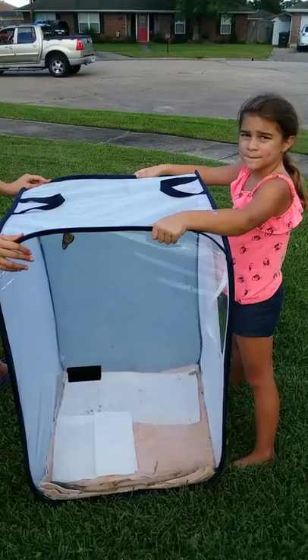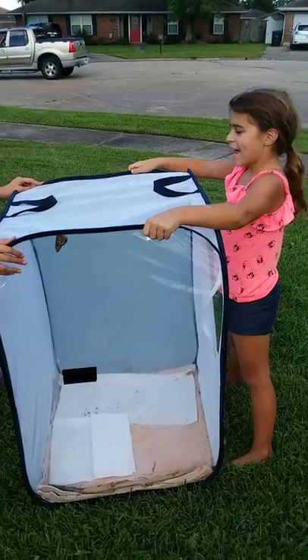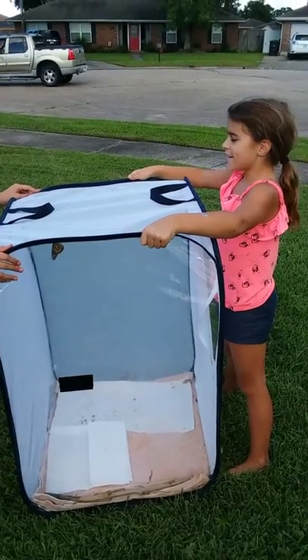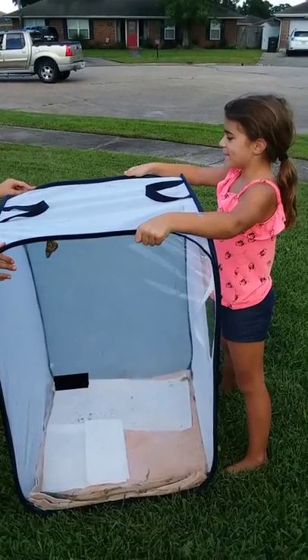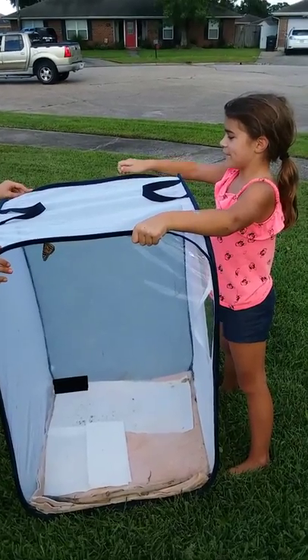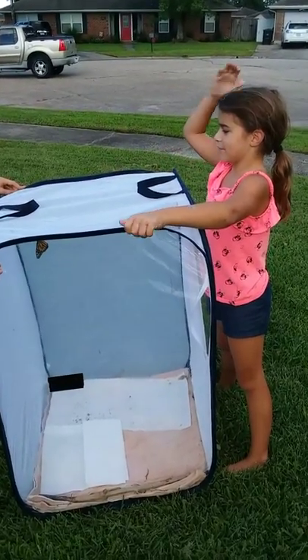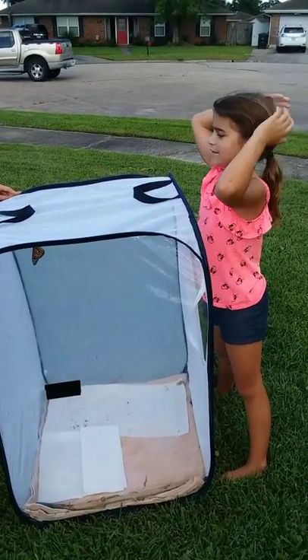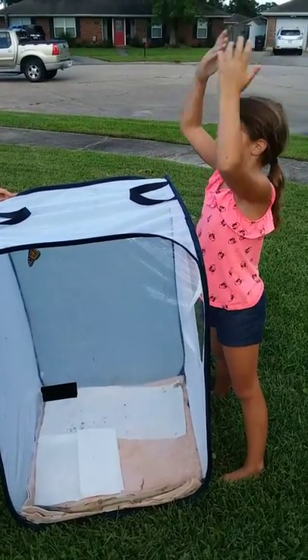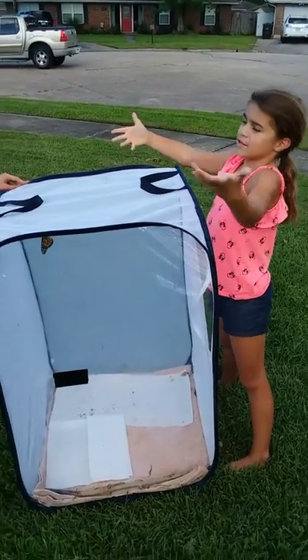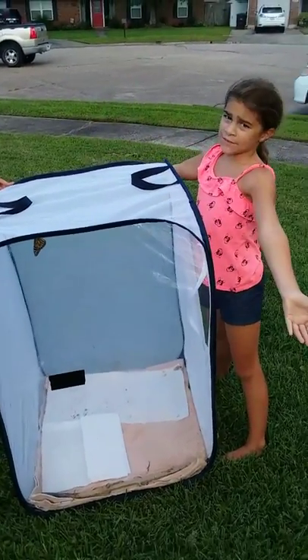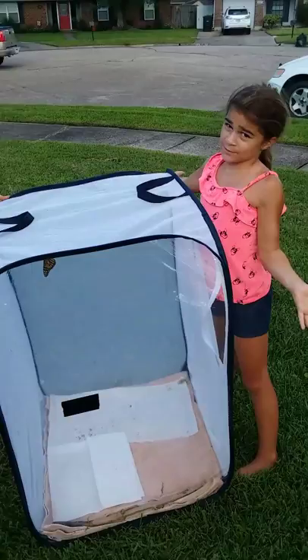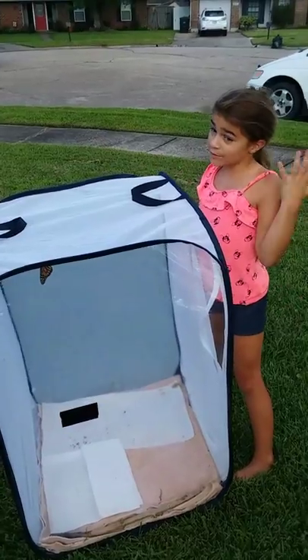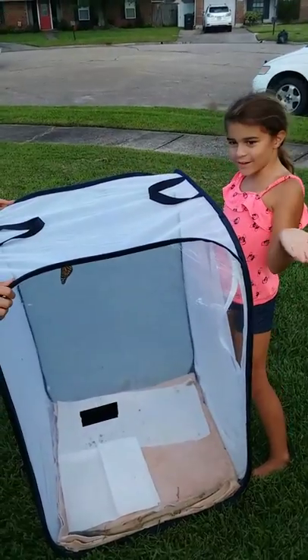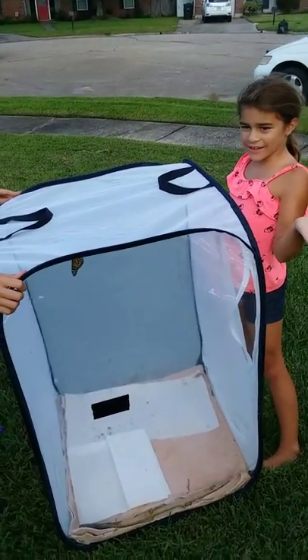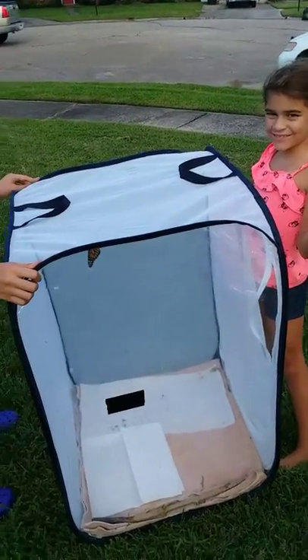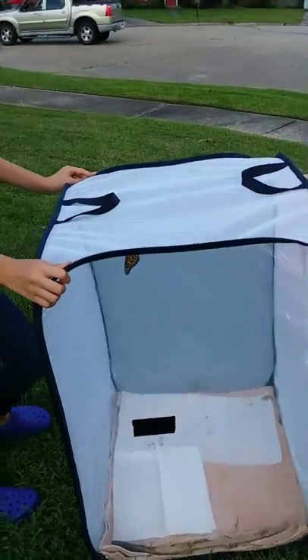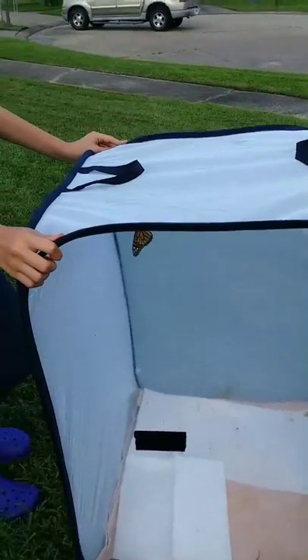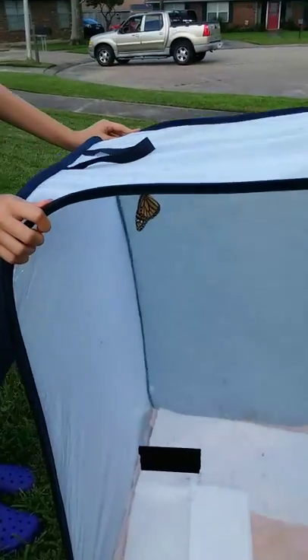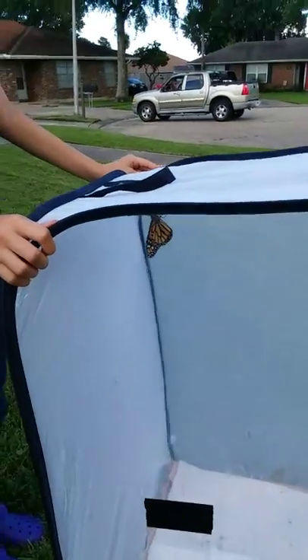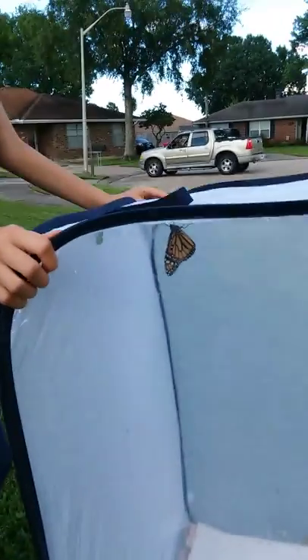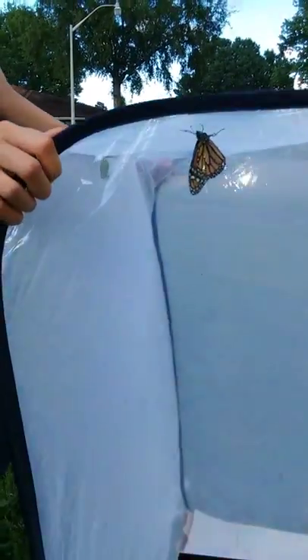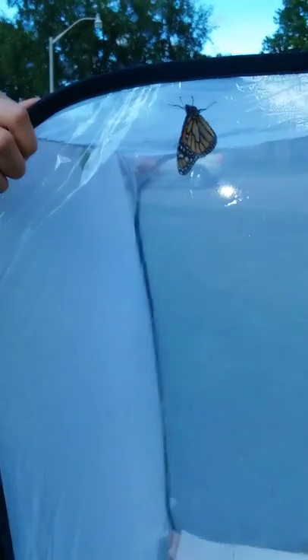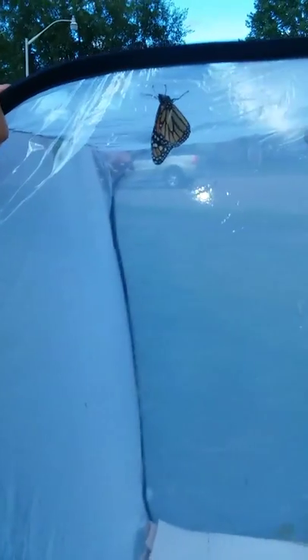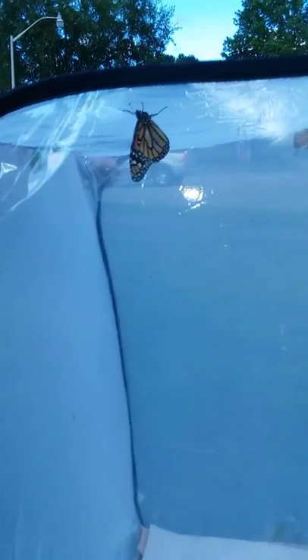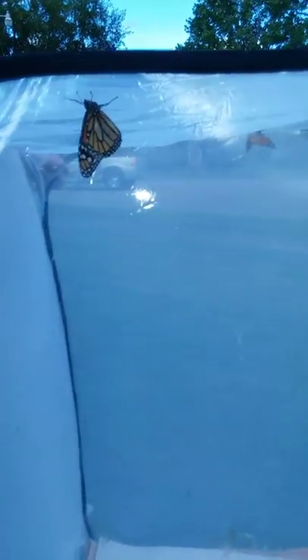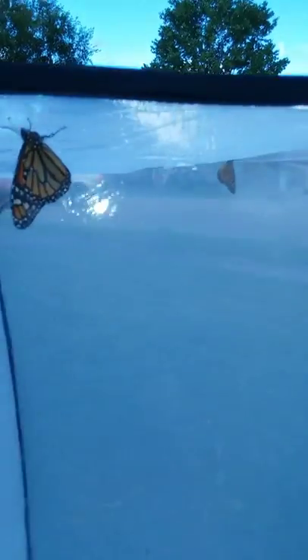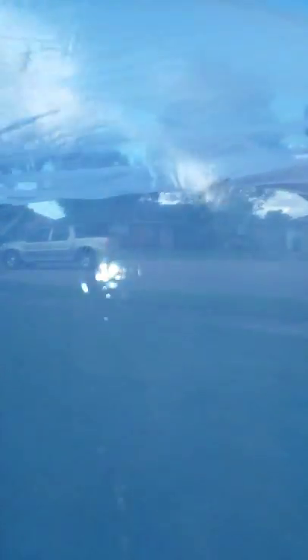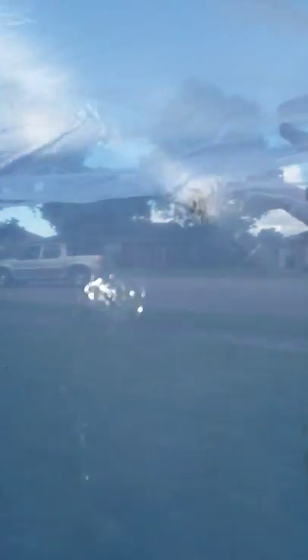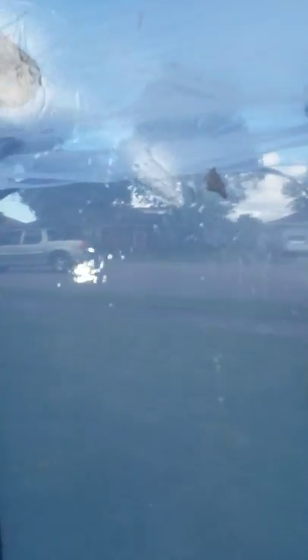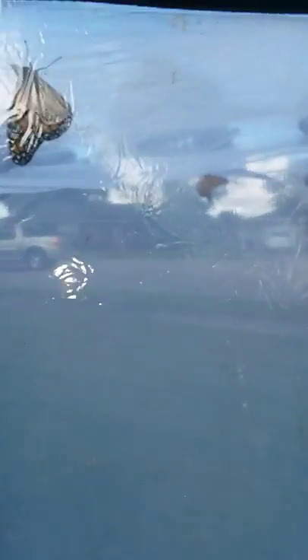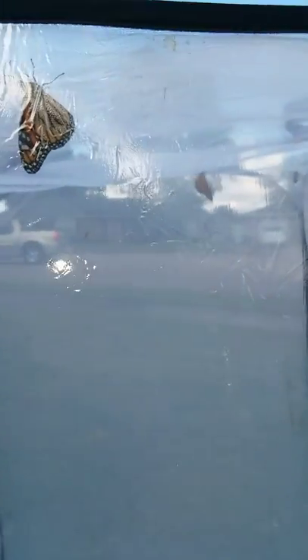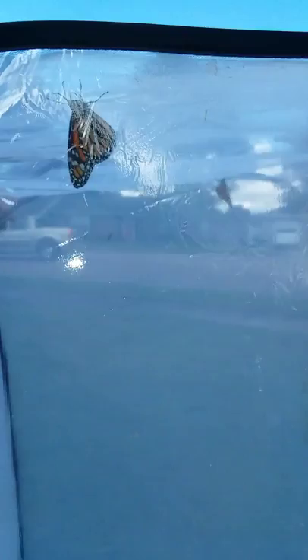Hi, today we're going to be releasing our monarch butterflies and we thought we would share it with you. We just started releasing monarch butterflies last summer and so far we've released over 80 butterflies.